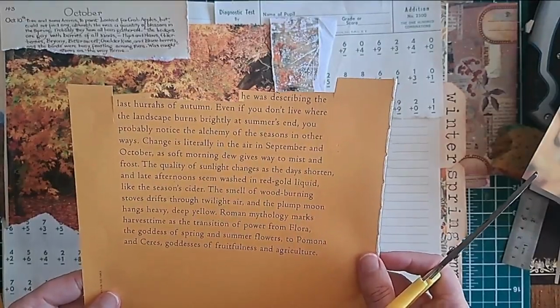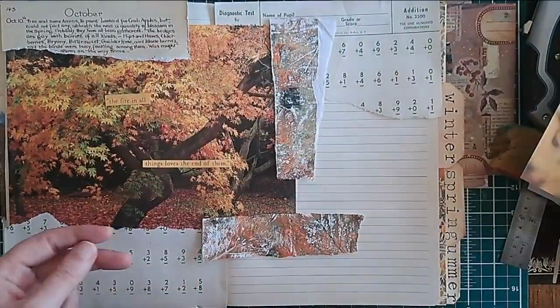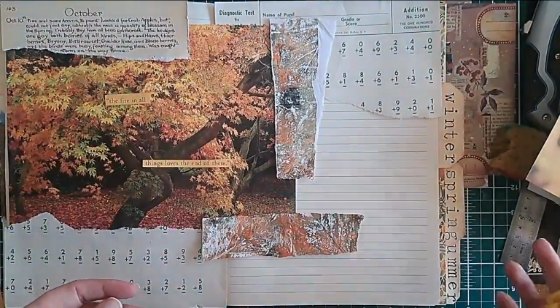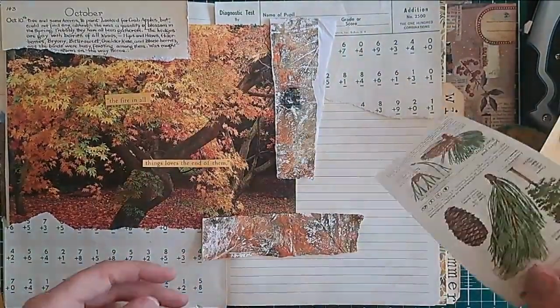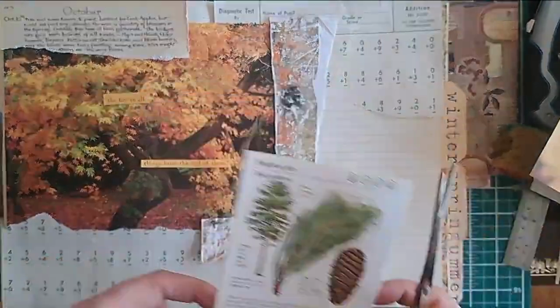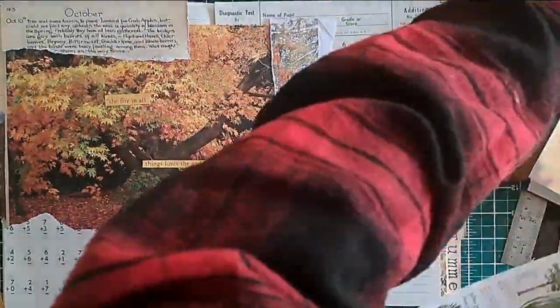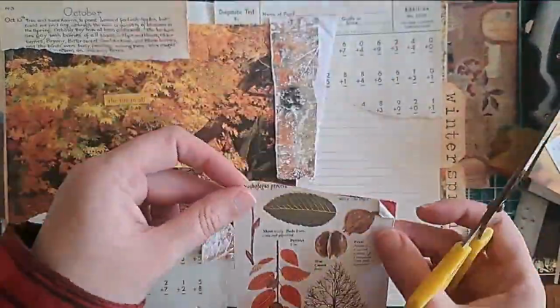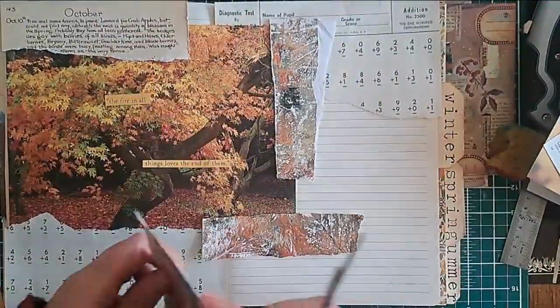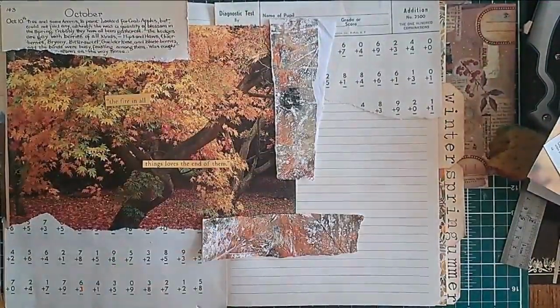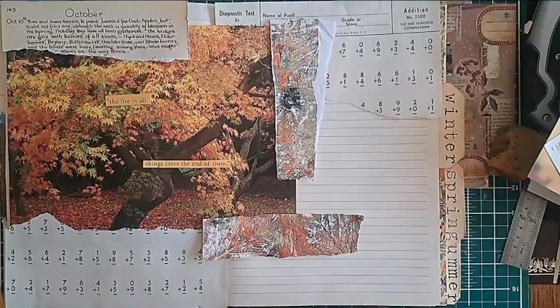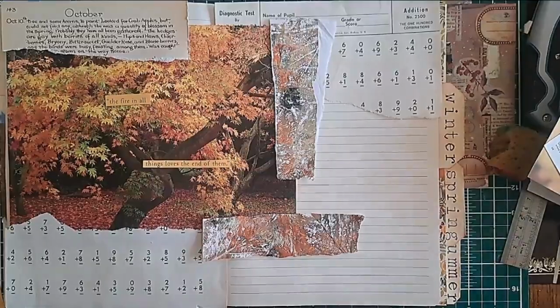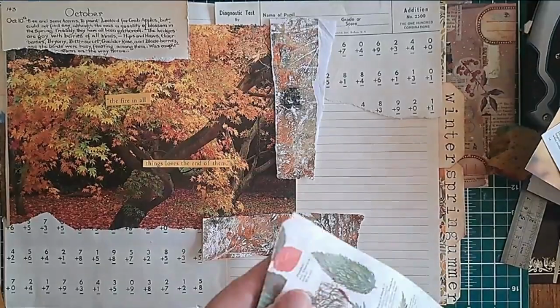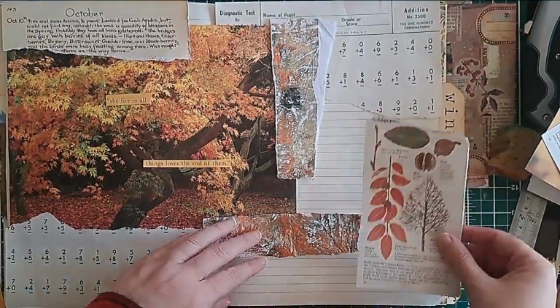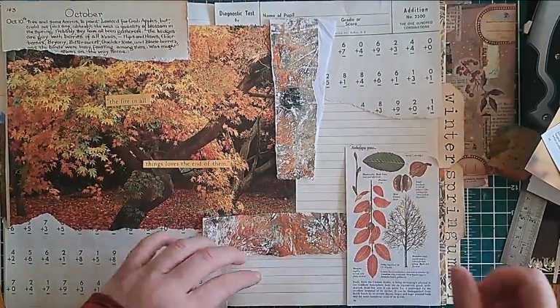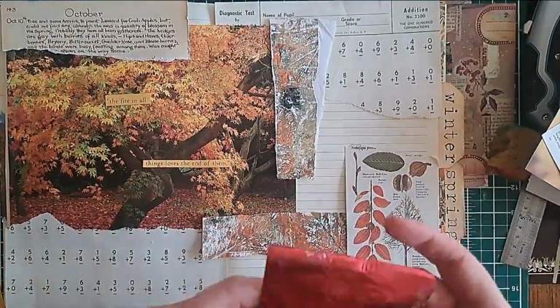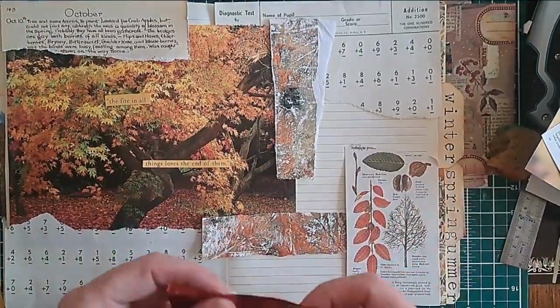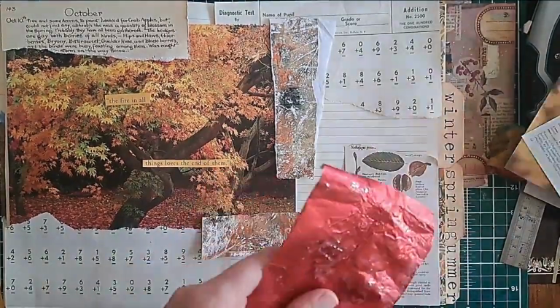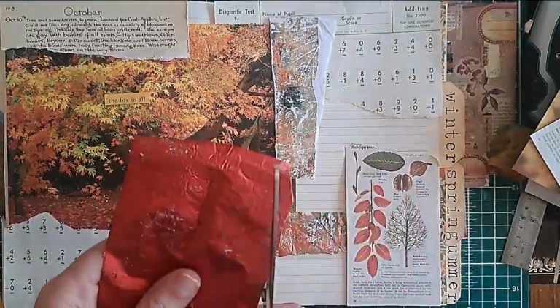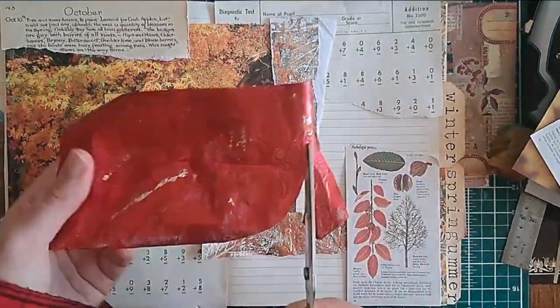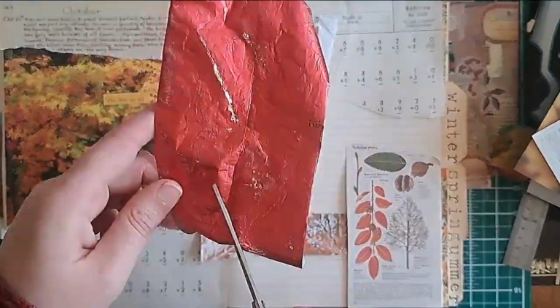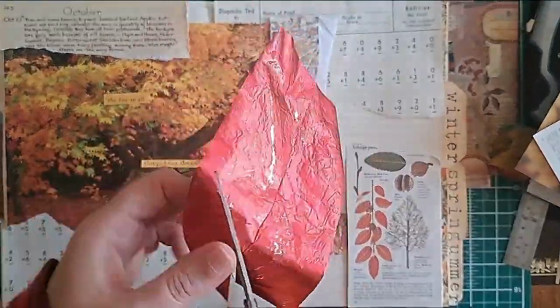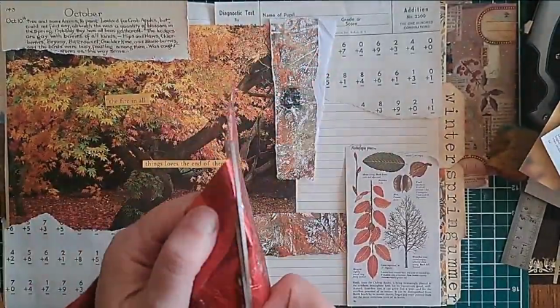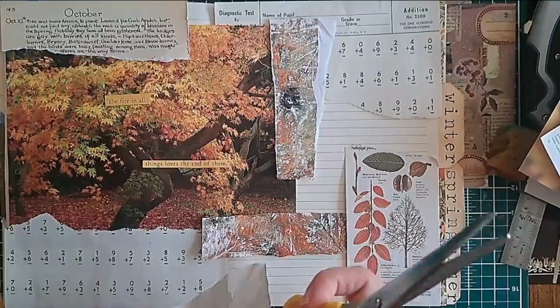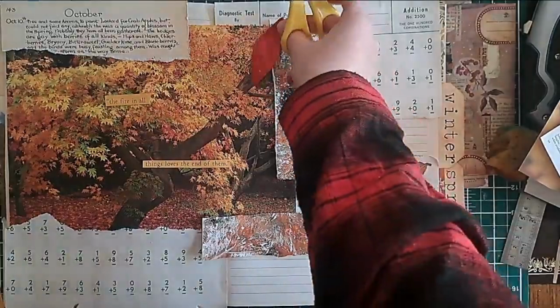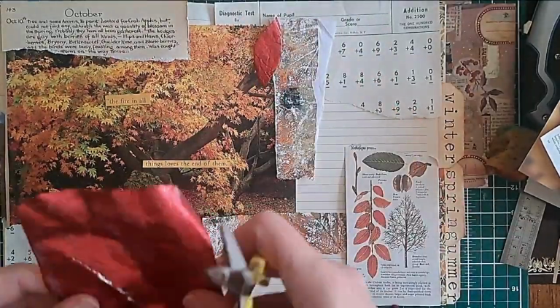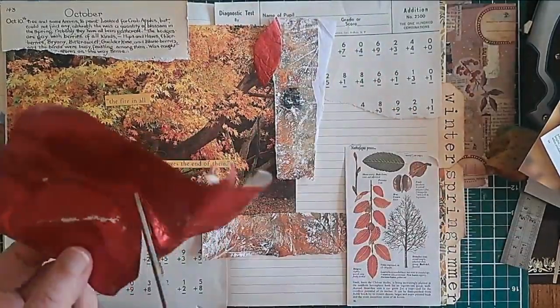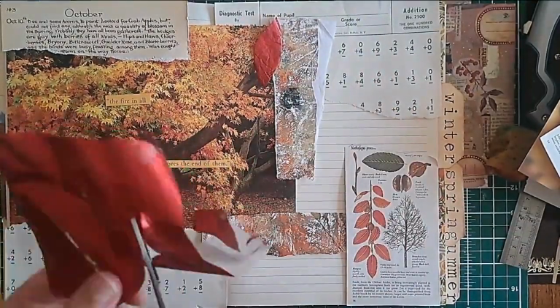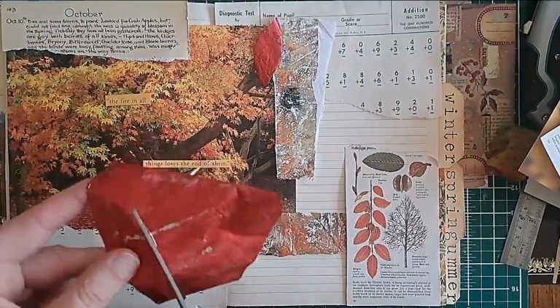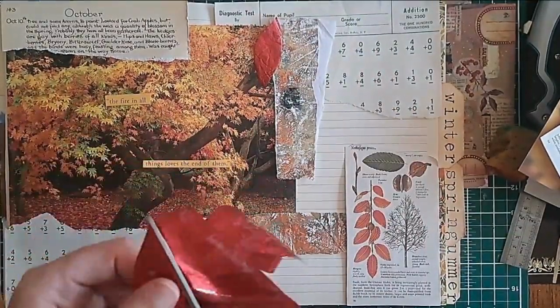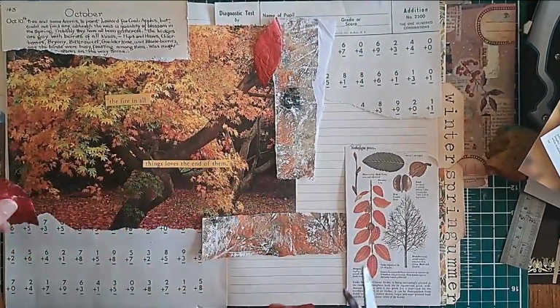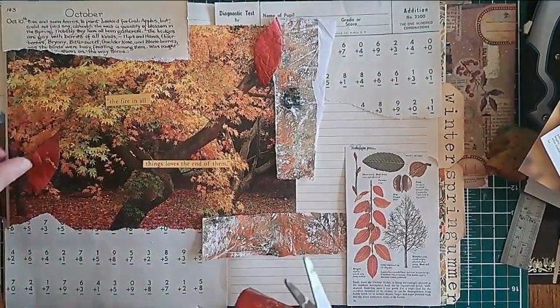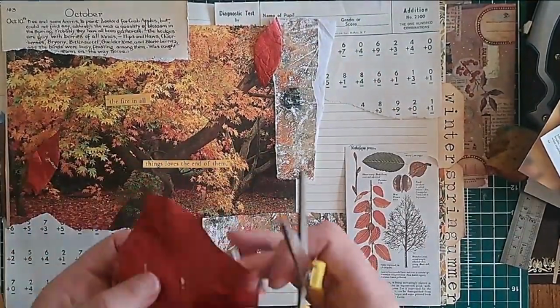I remember picking it up and thinking, oh, I'll definitely do something with this. Well, that was about a year ago and it sat in the stash. I thought about autumn and the fact that it's the time when everyone's kind of going back to school, so I thought it was appropriate to add it into this spread.